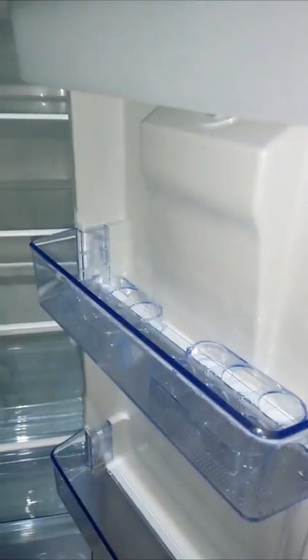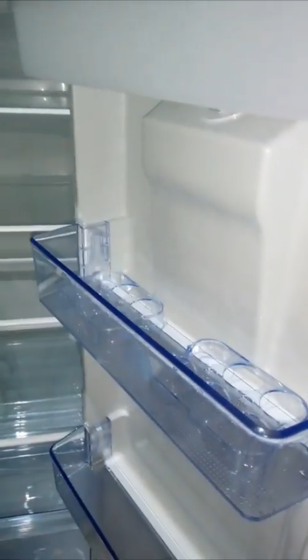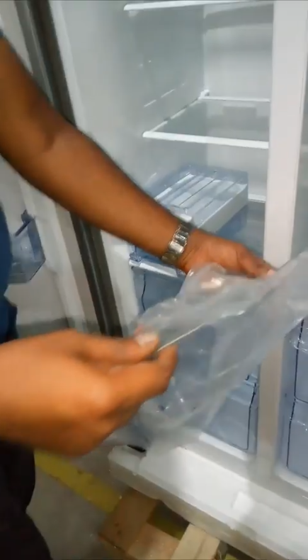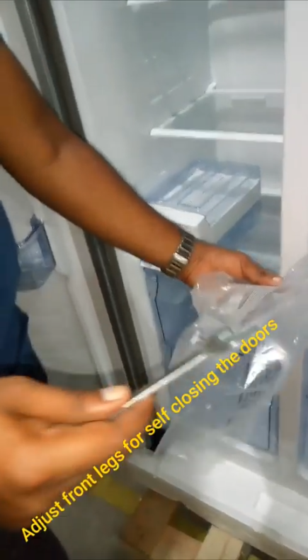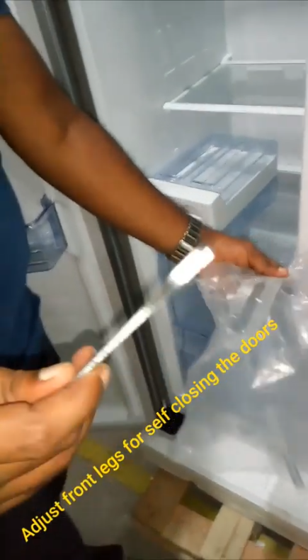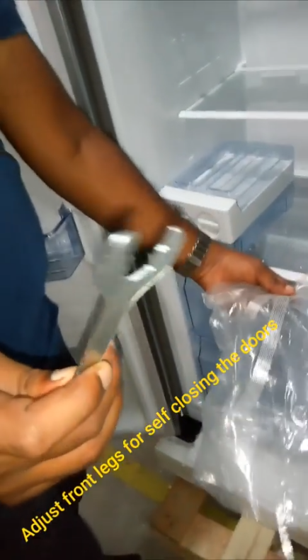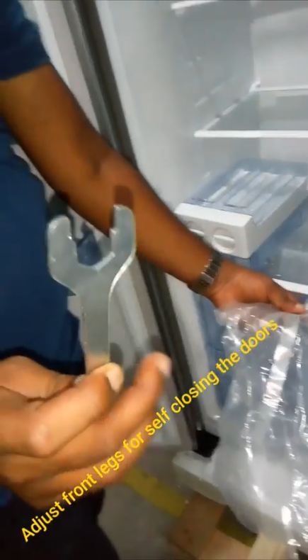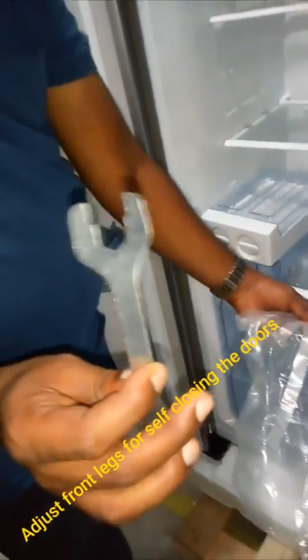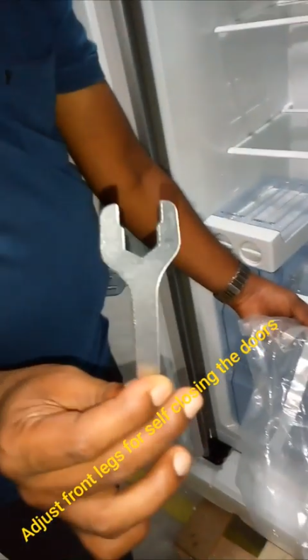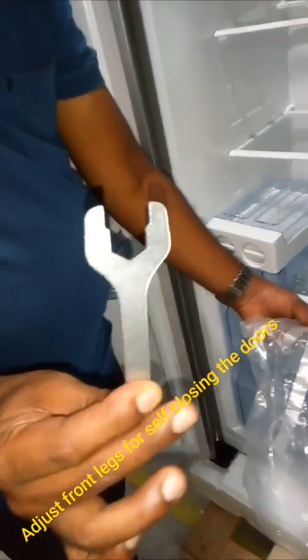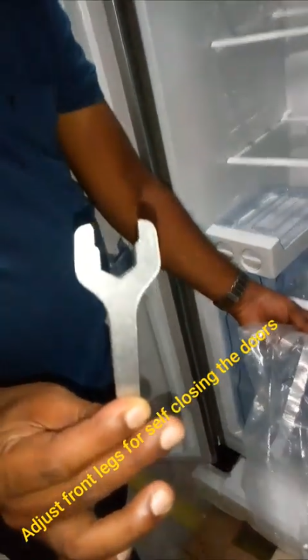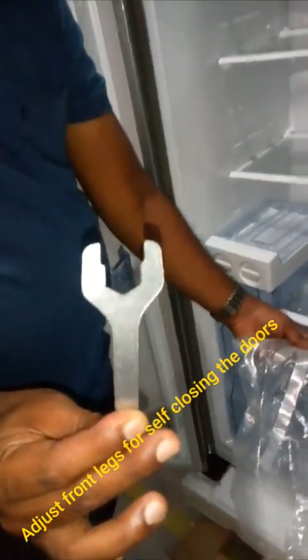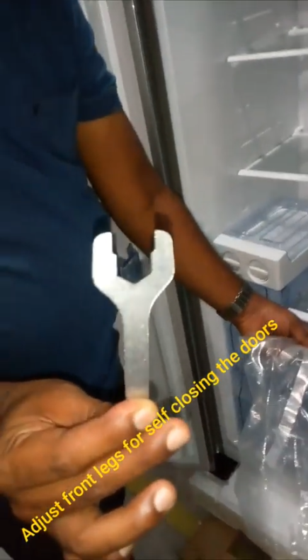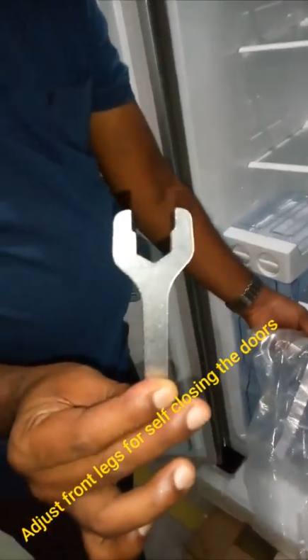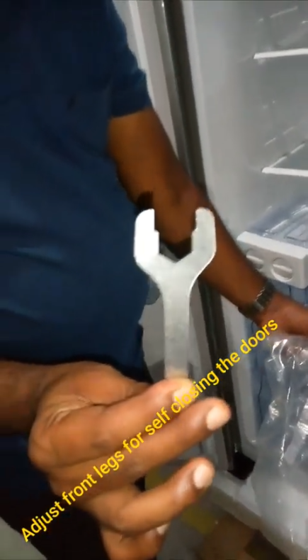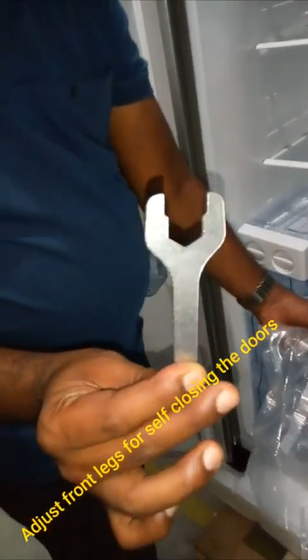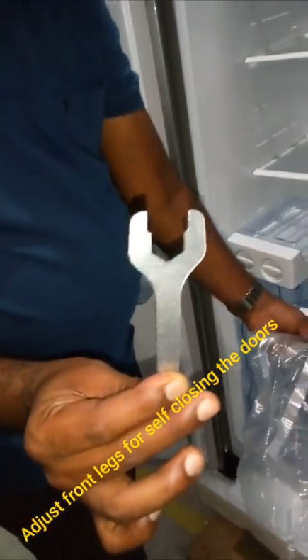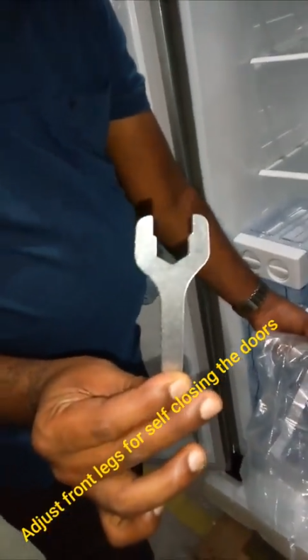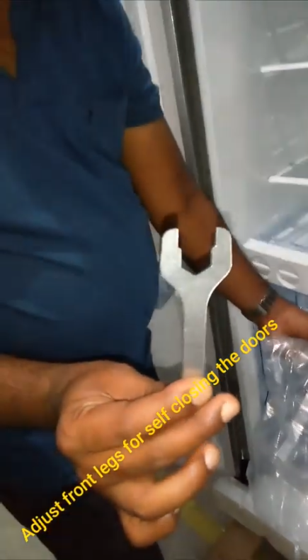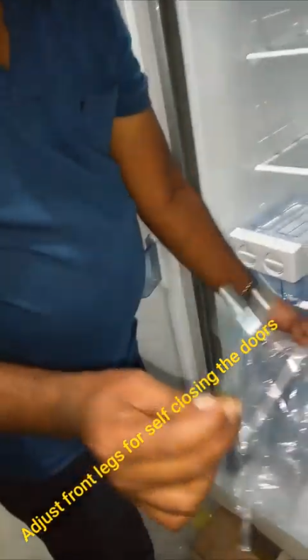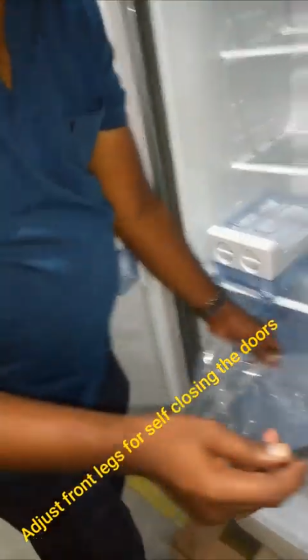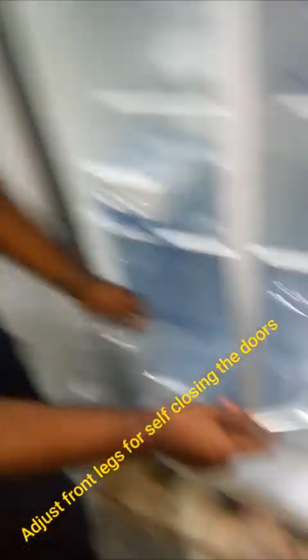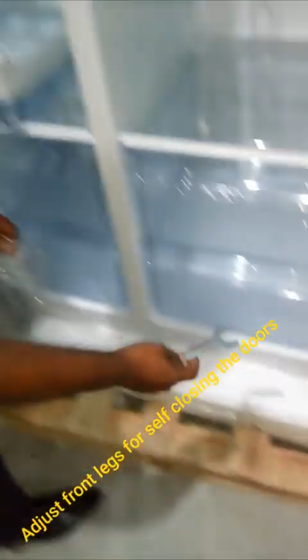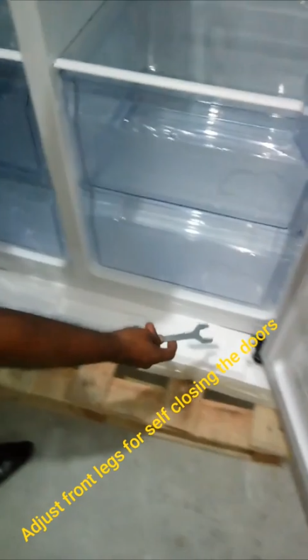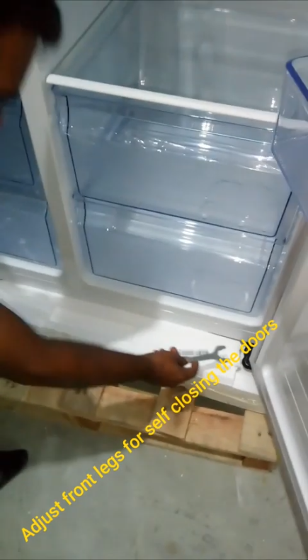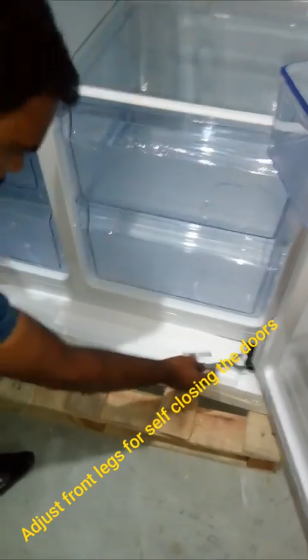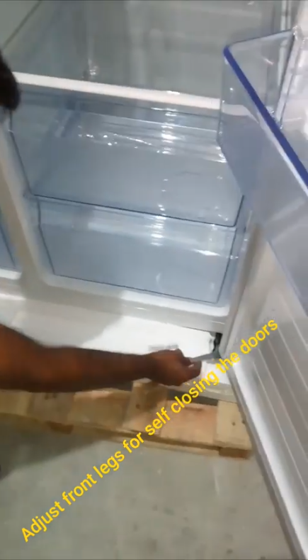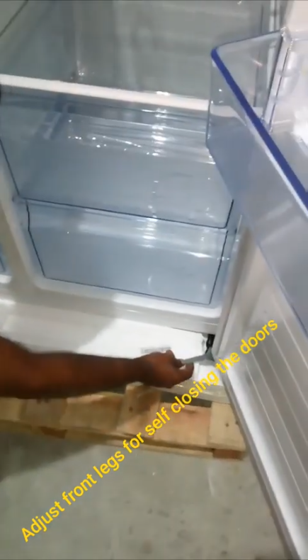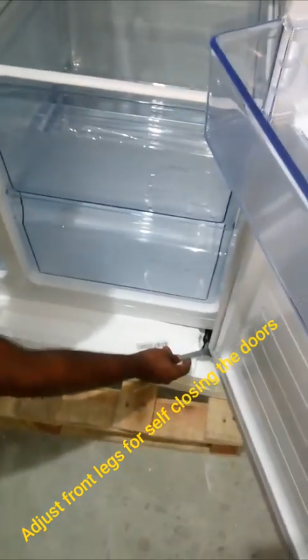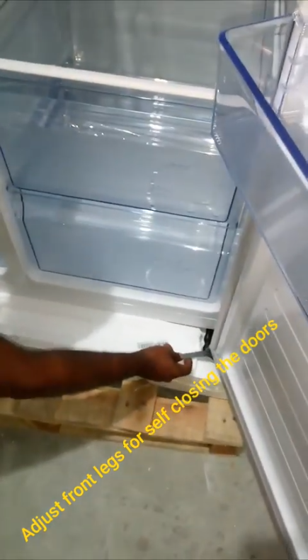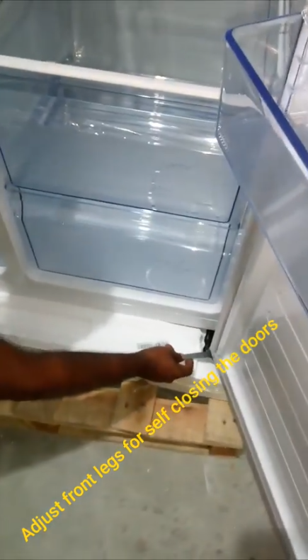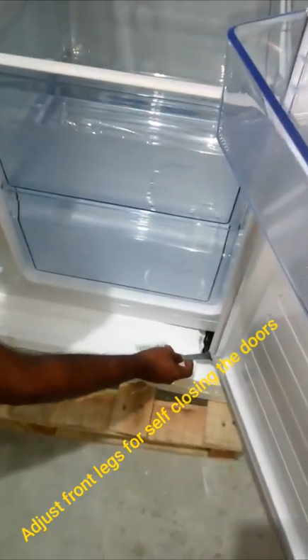This is the spanner given for adjustment of the door. If it needs to be aligned, you can adjust it.